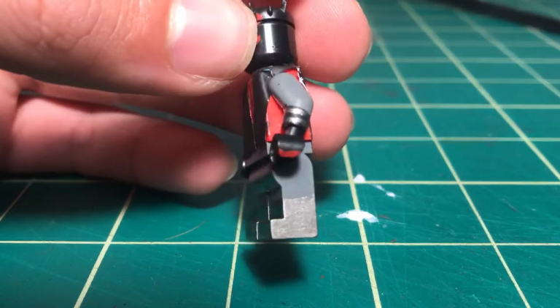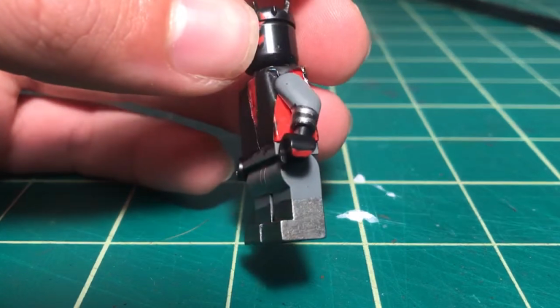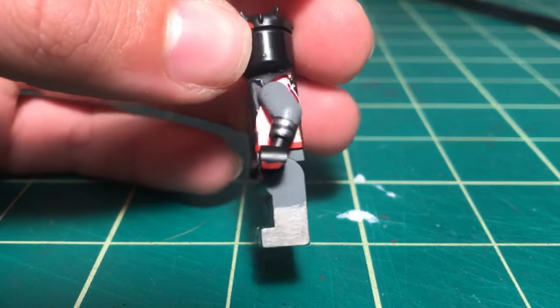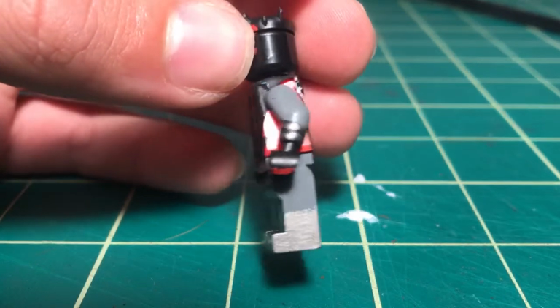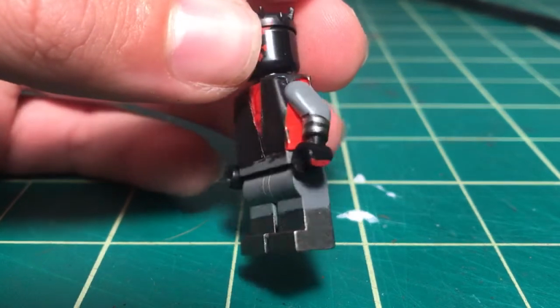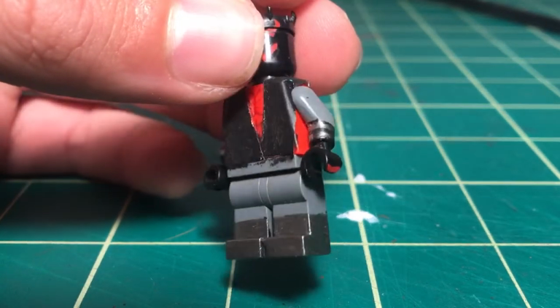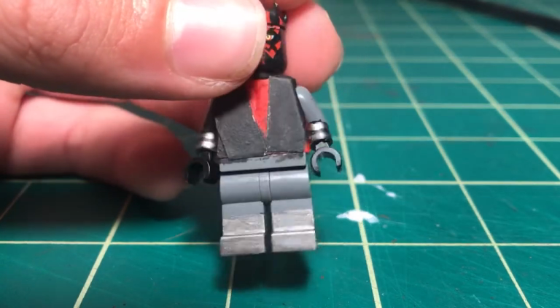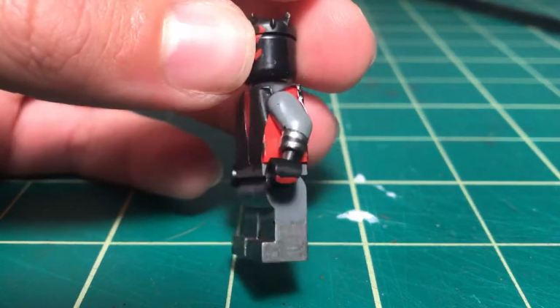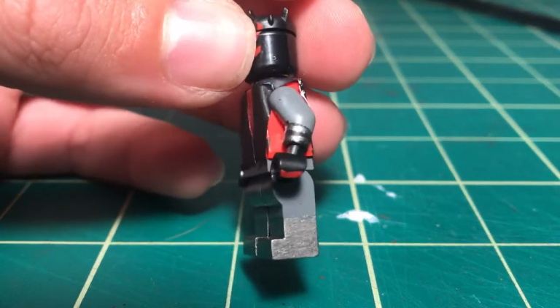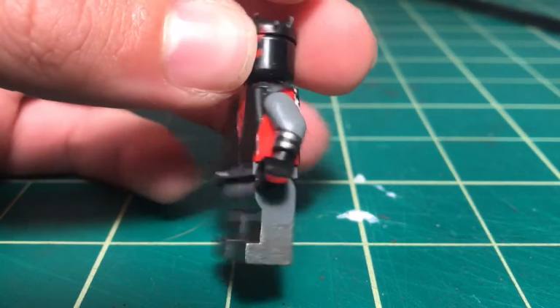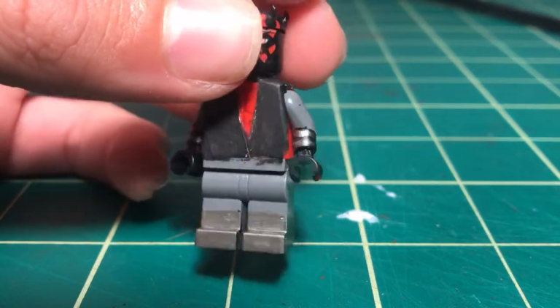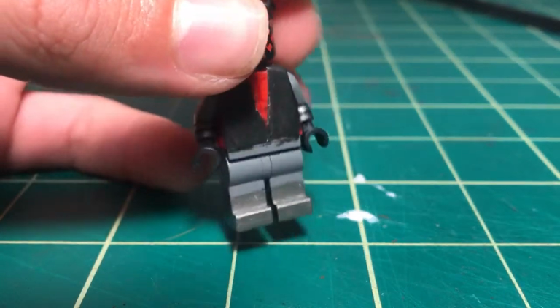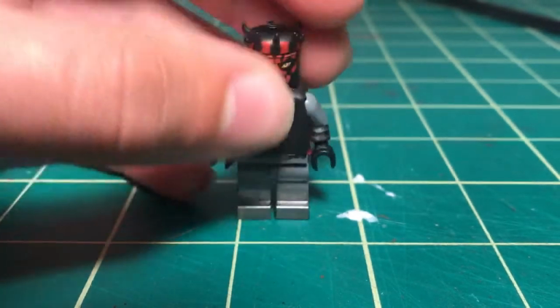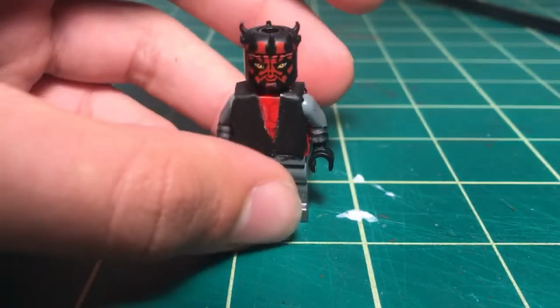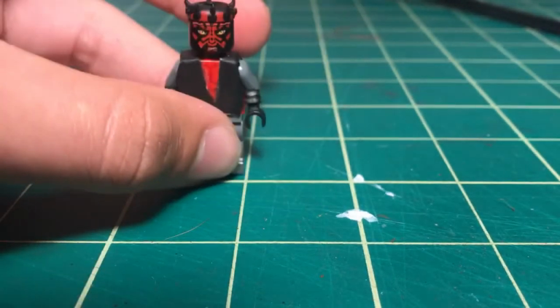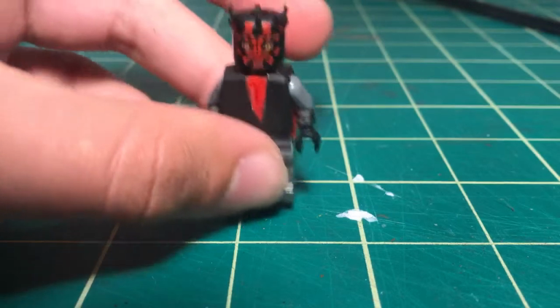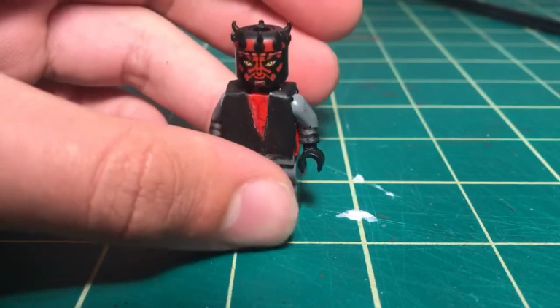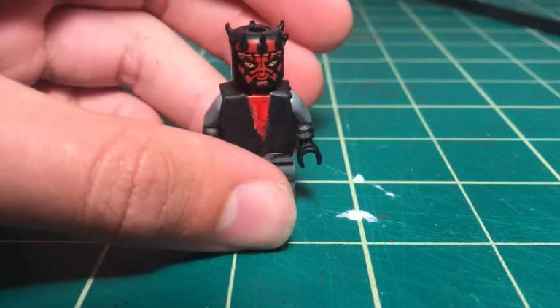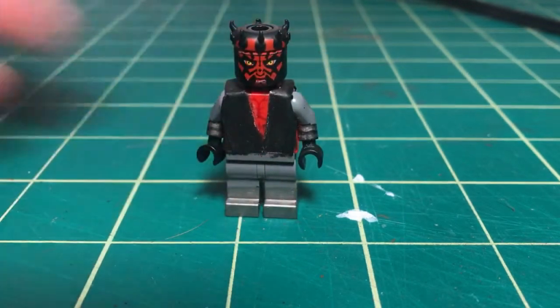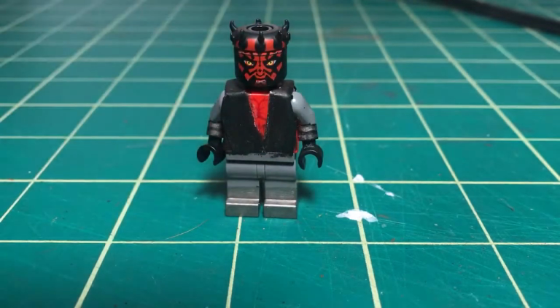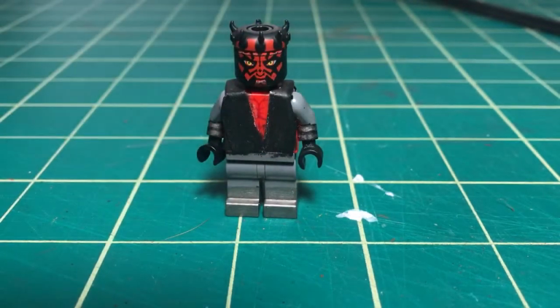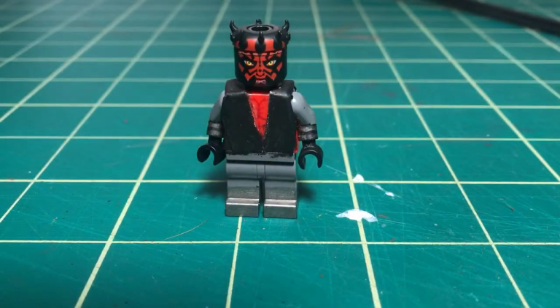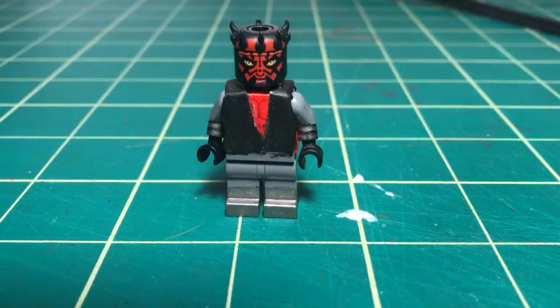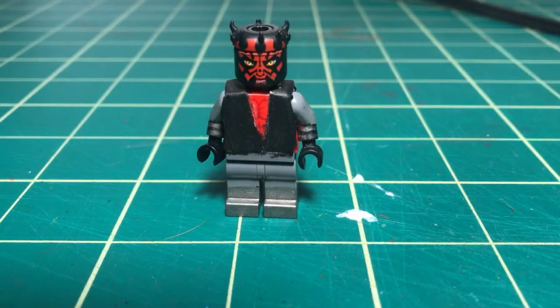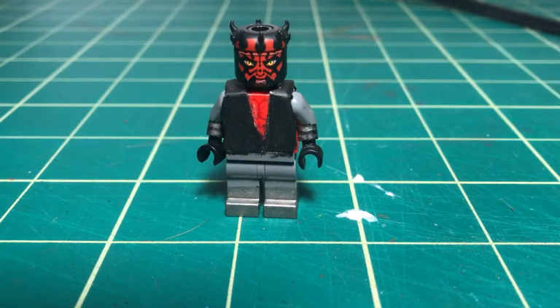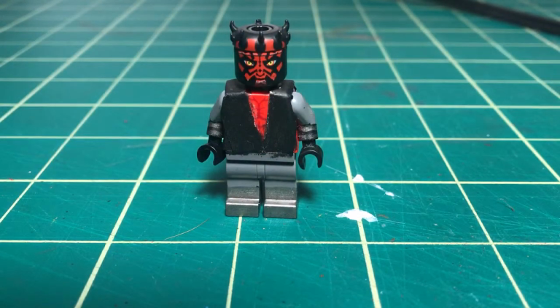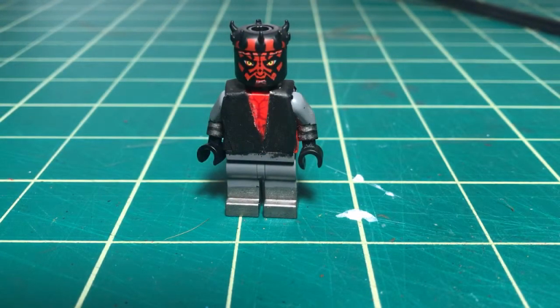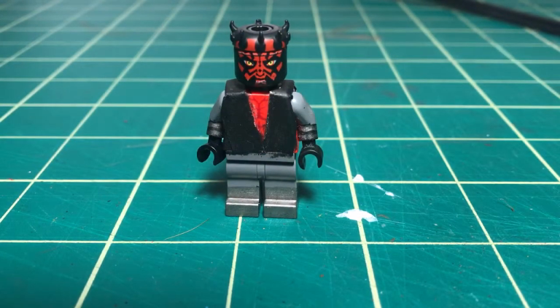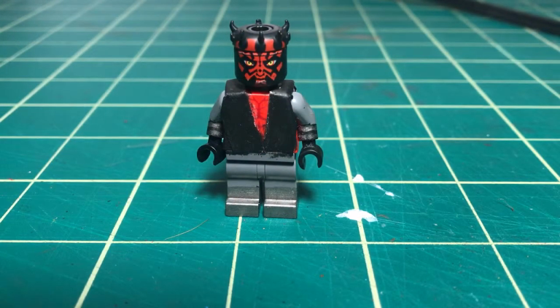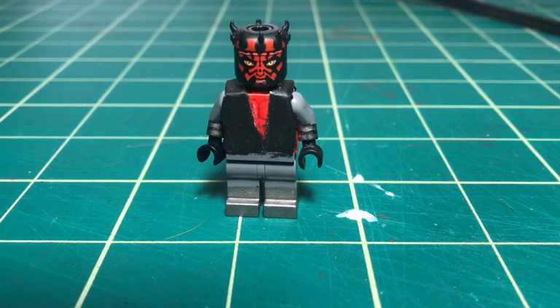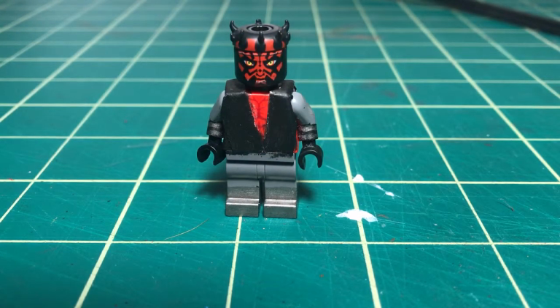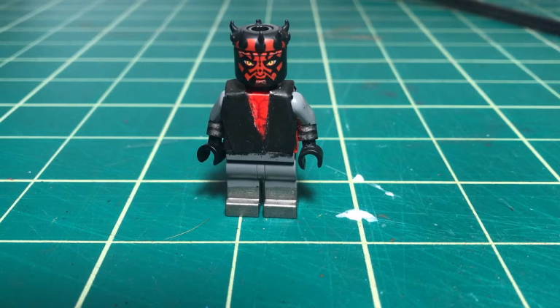I think I might paint the insides of his arms too. I just want to tell you guys what else I might do for the character.